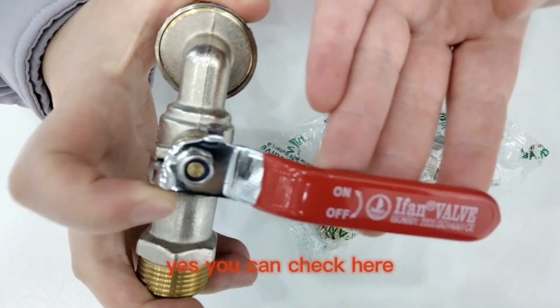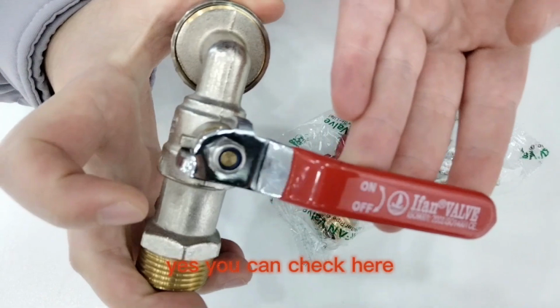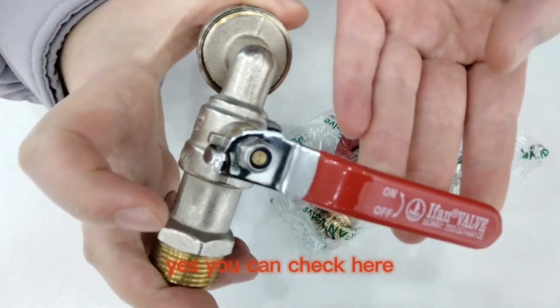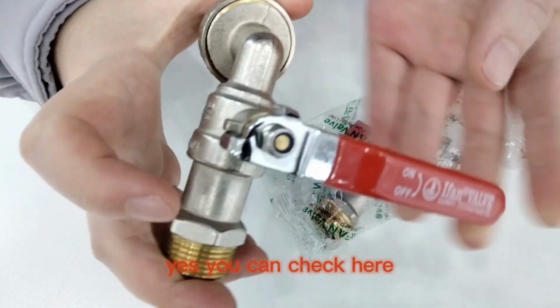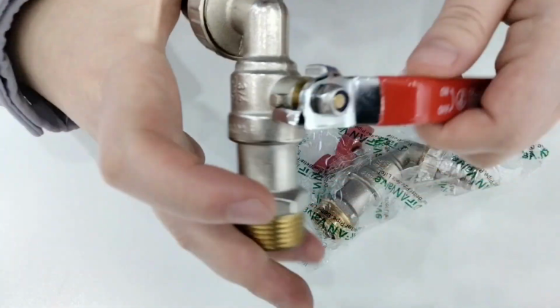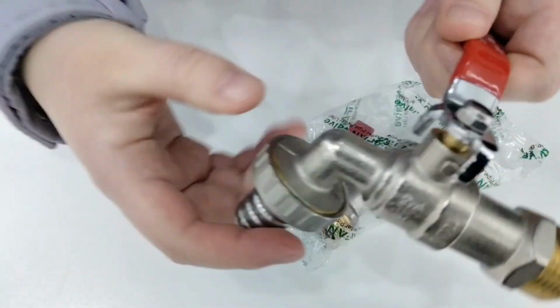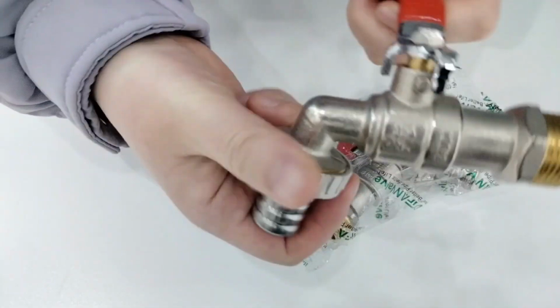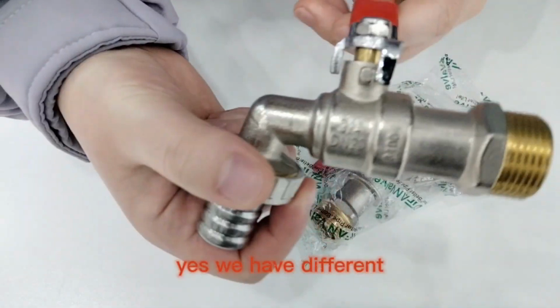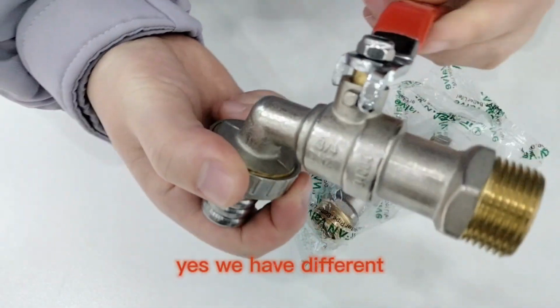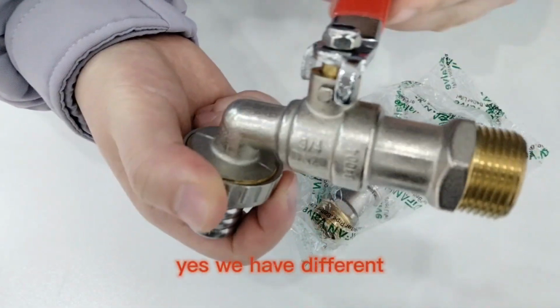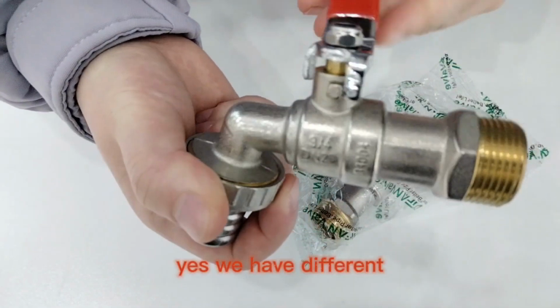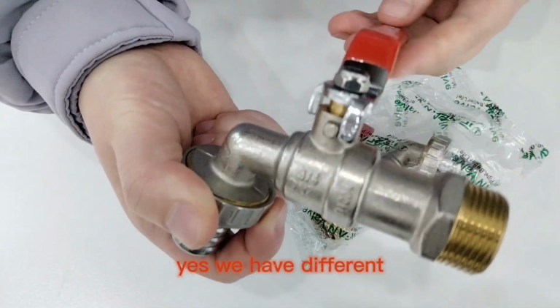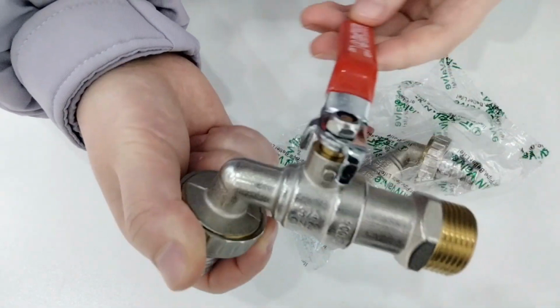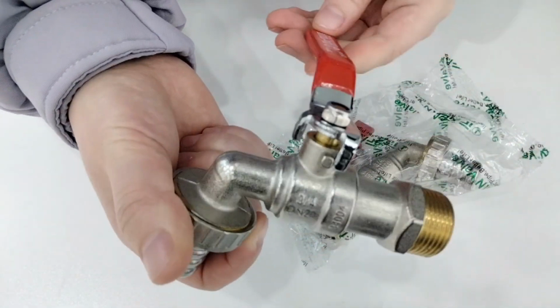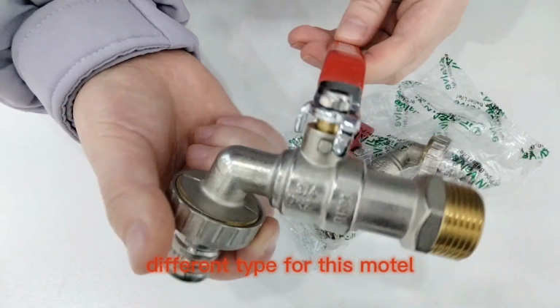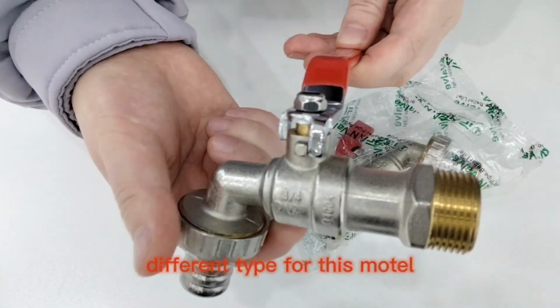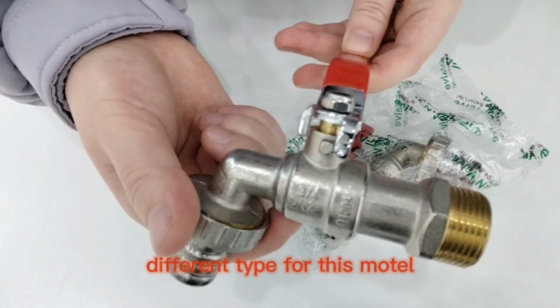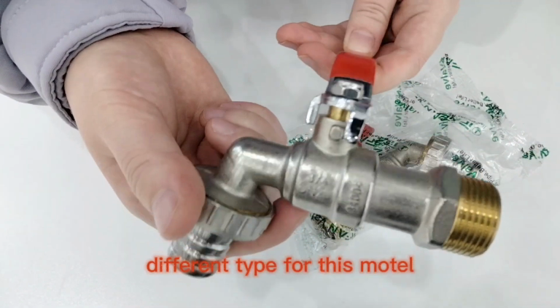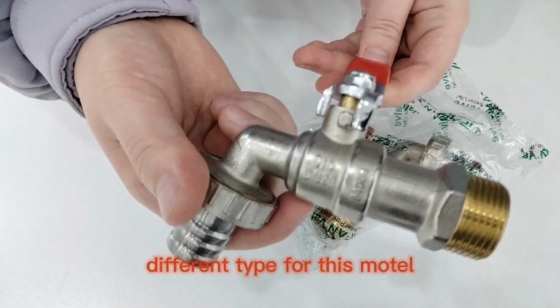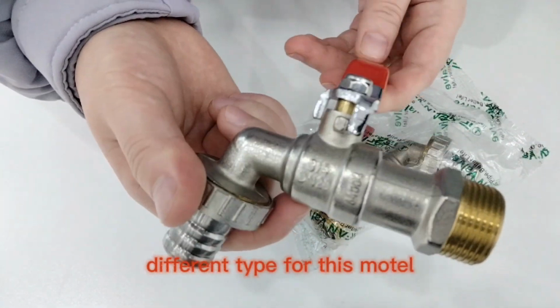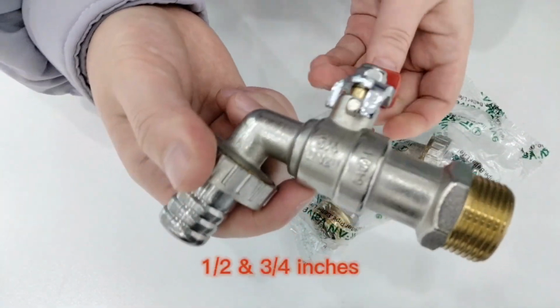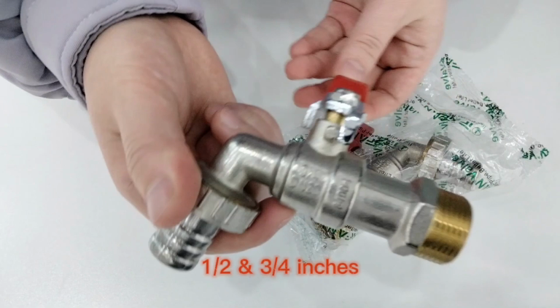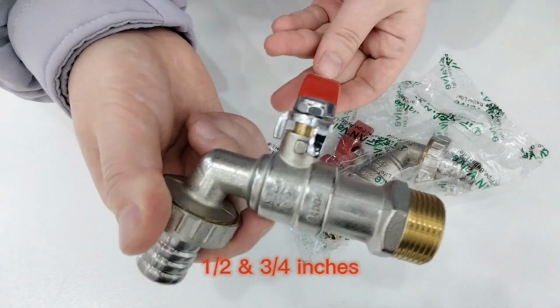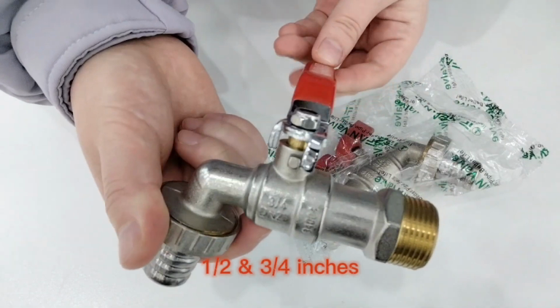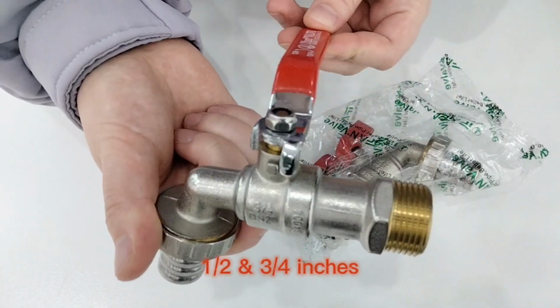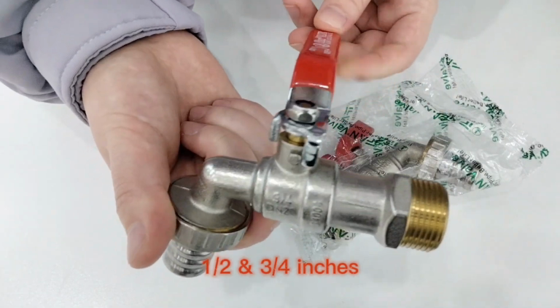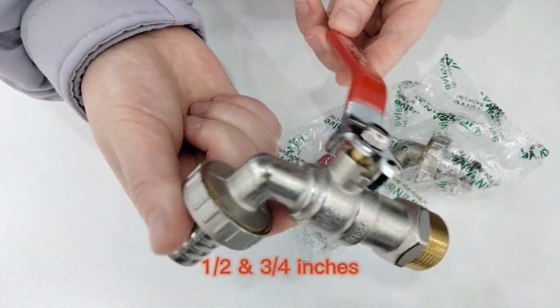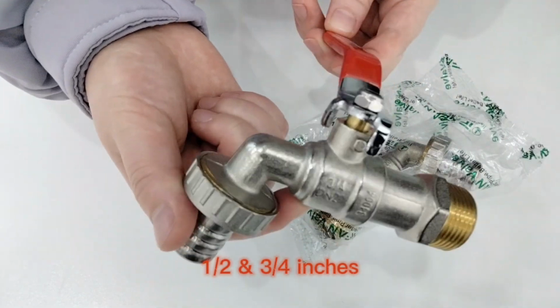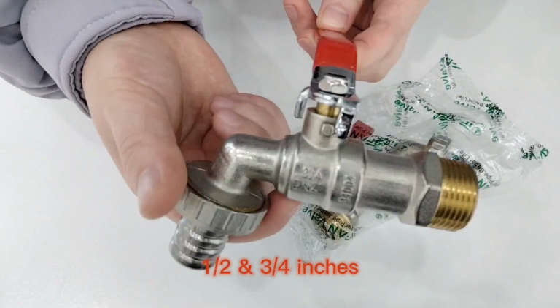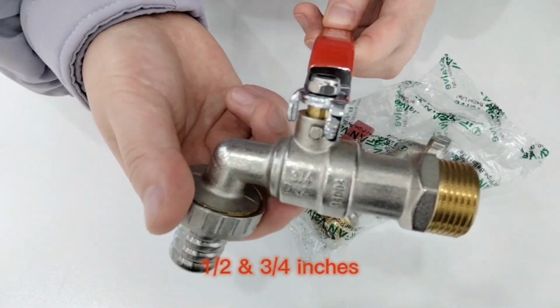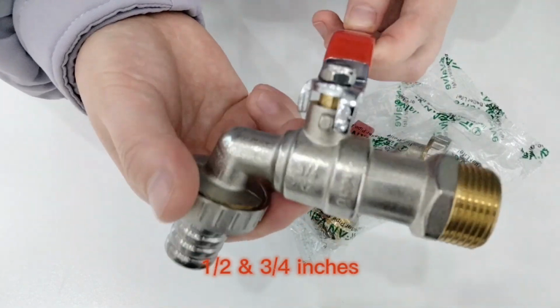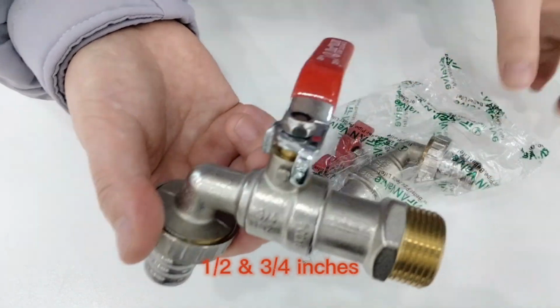Yes, you can check here. We have different types for this model. Also, for the size, we have 1.5 inch and 3.25 inch.